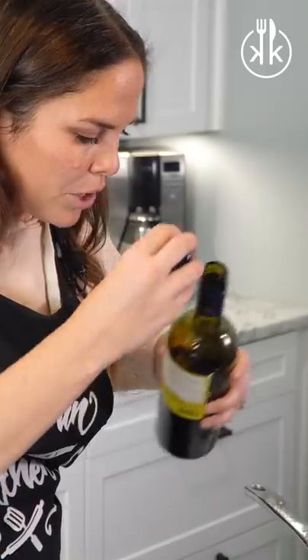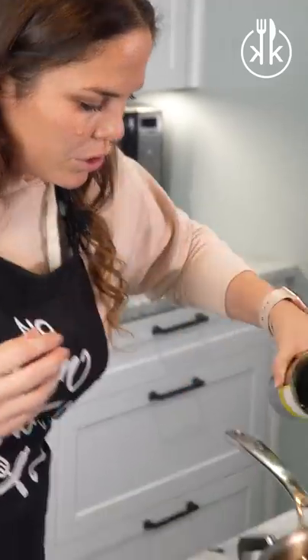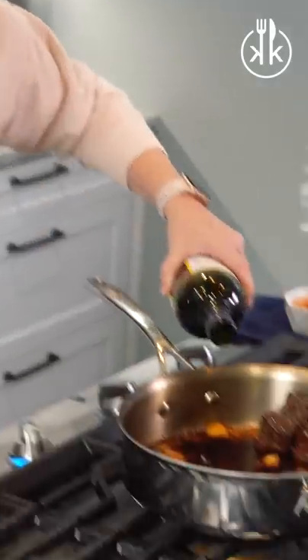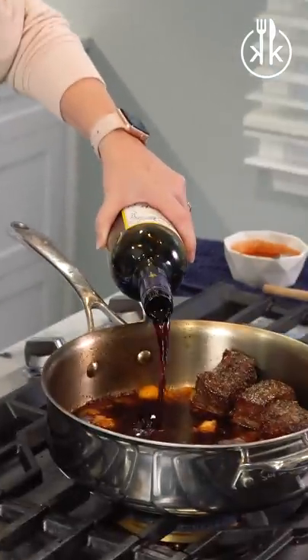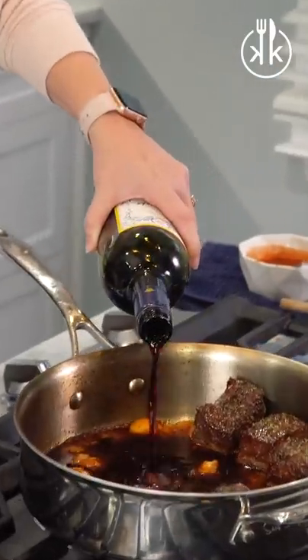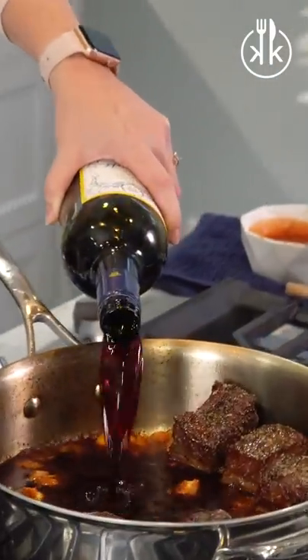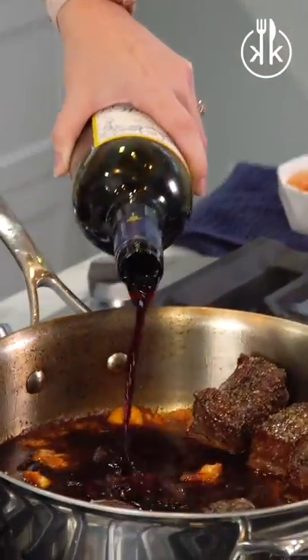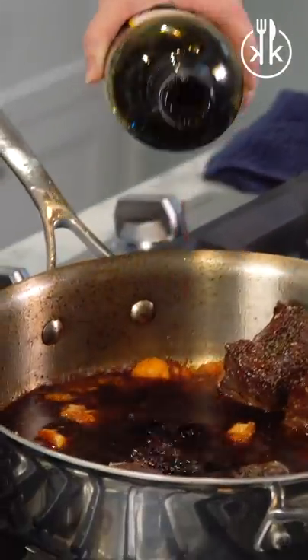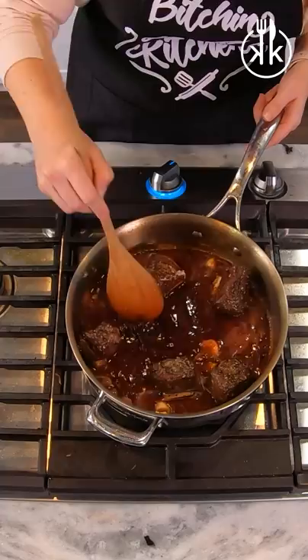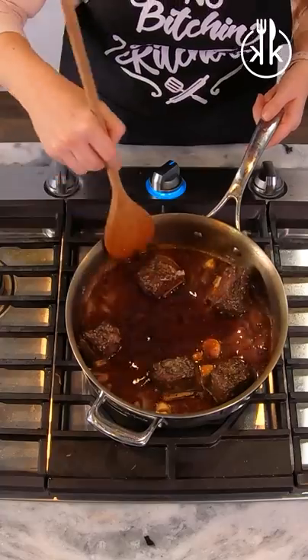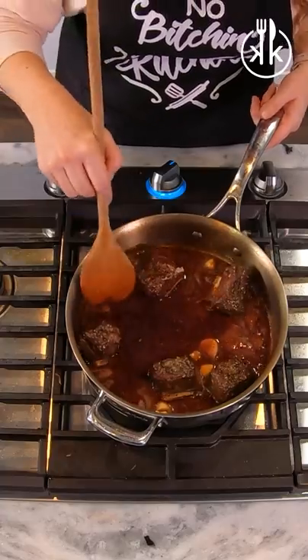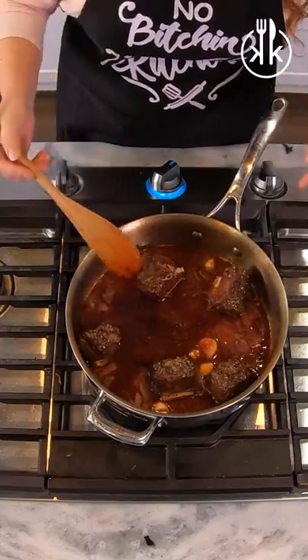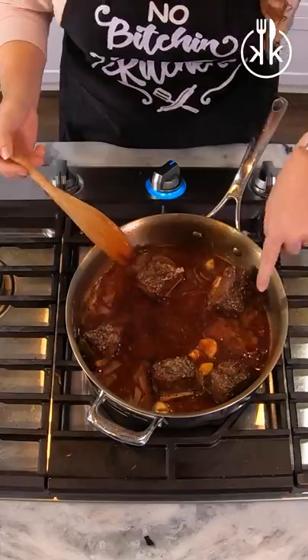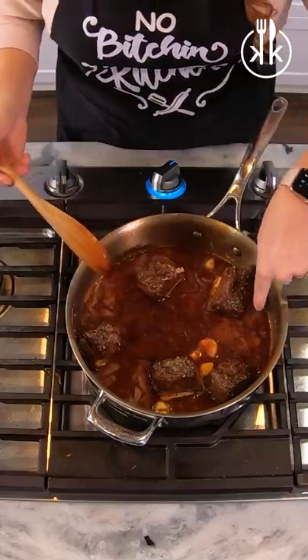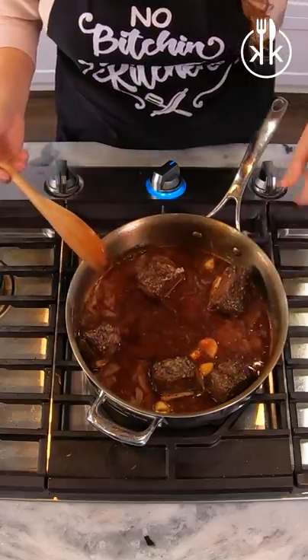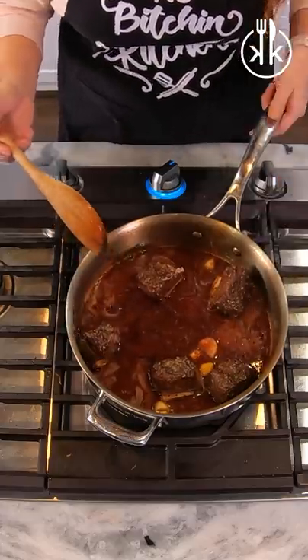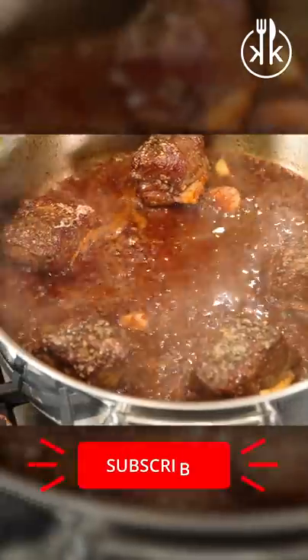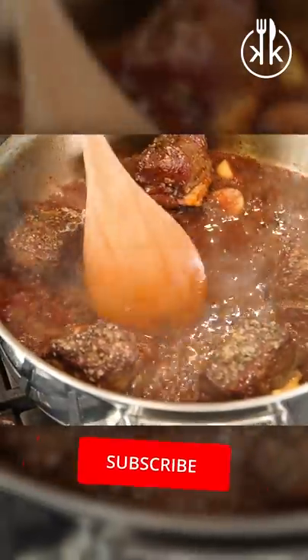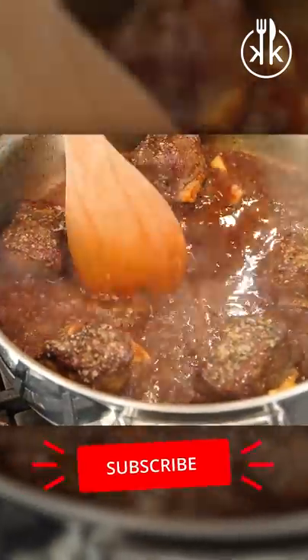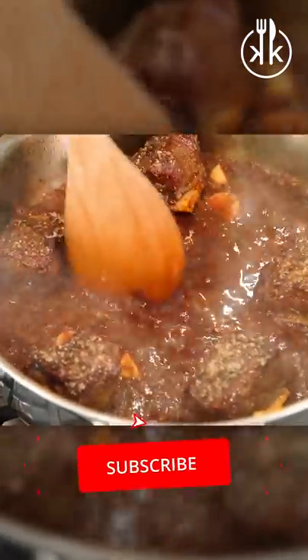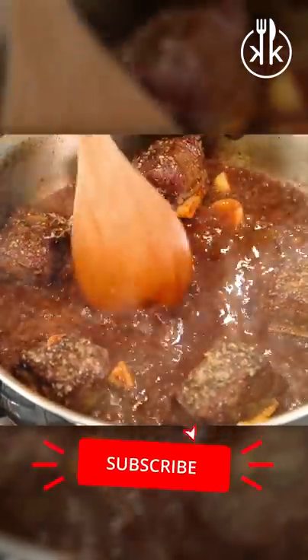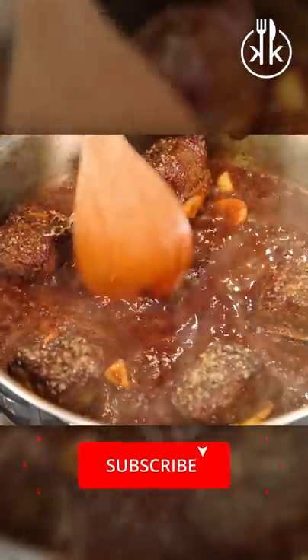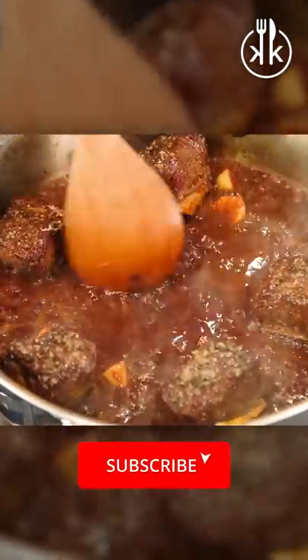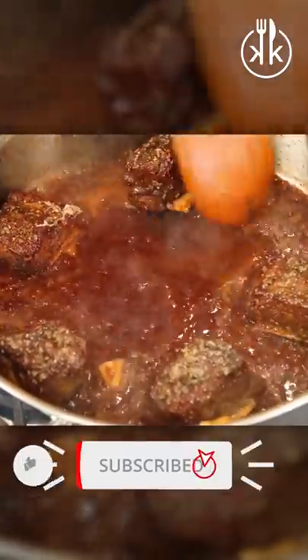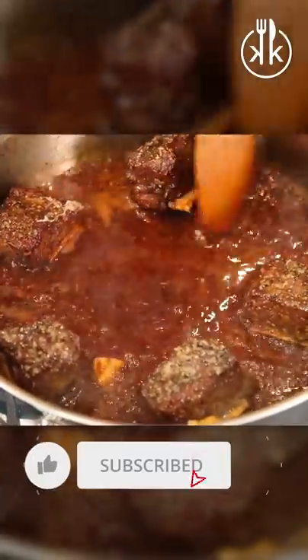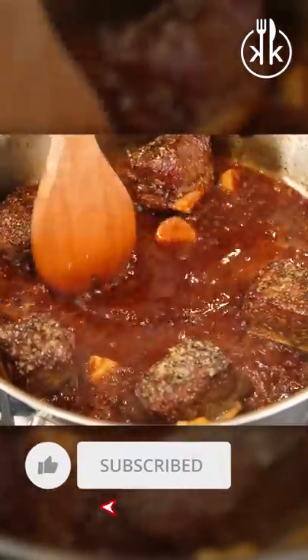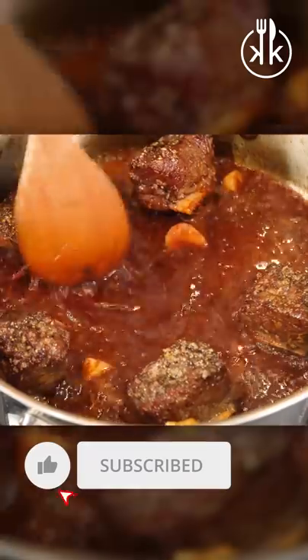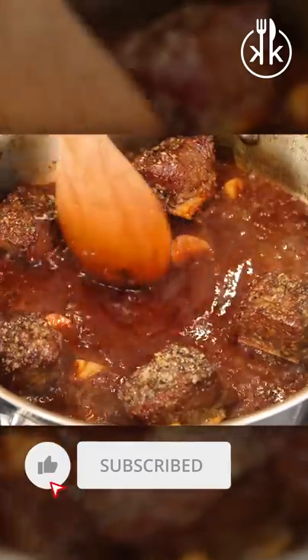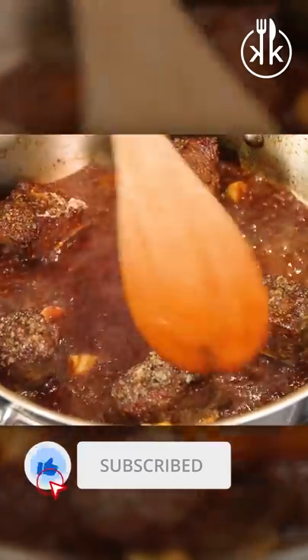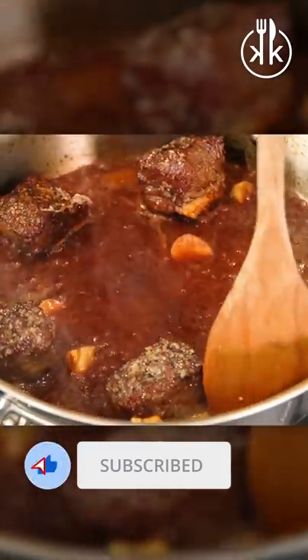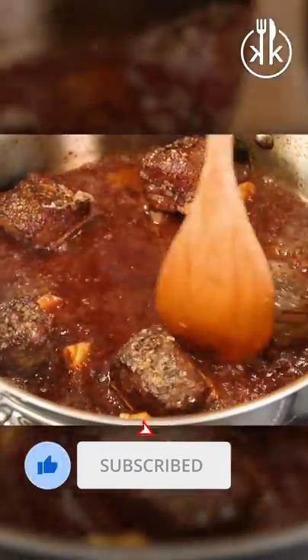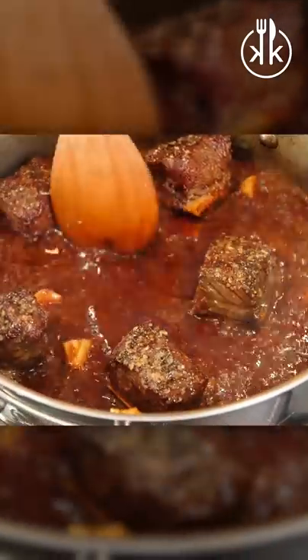I'm actually going to do just a bit more. So you're just going to watch it — you can see it boiling right here. It's just going to evaporate the alcohol out and really leave that red wine flavor.